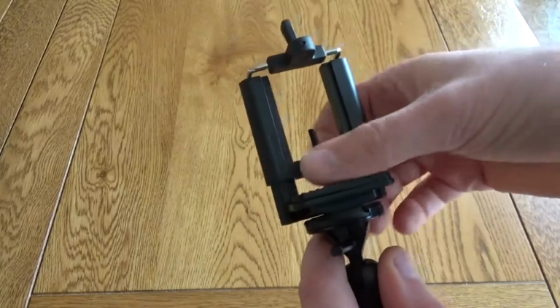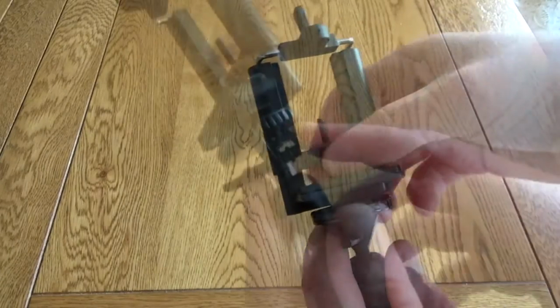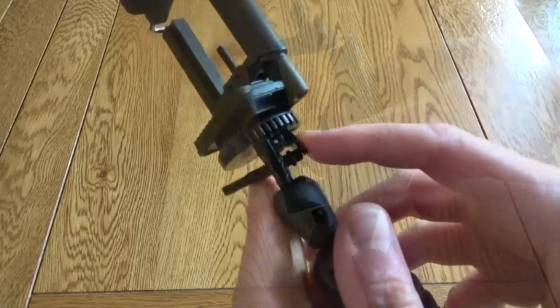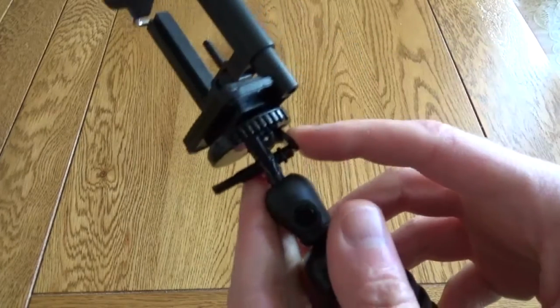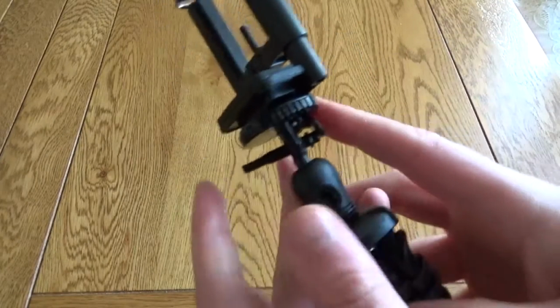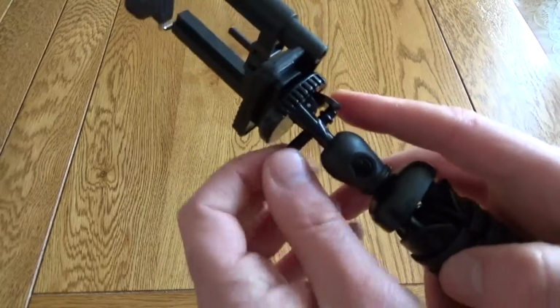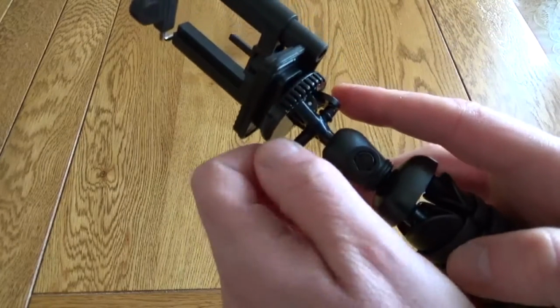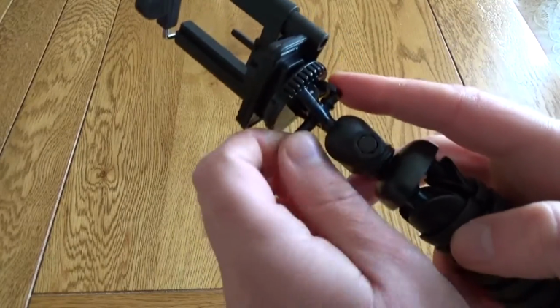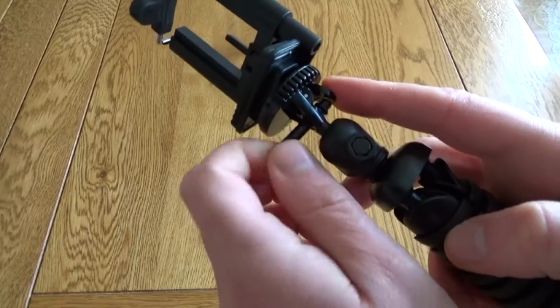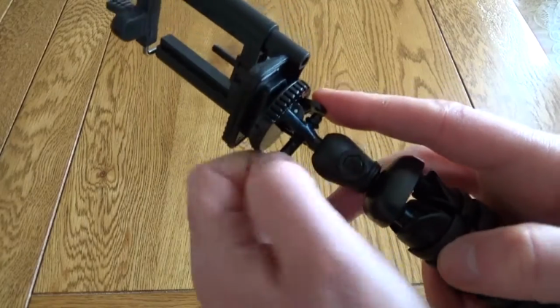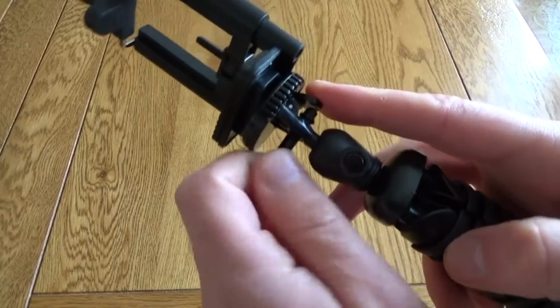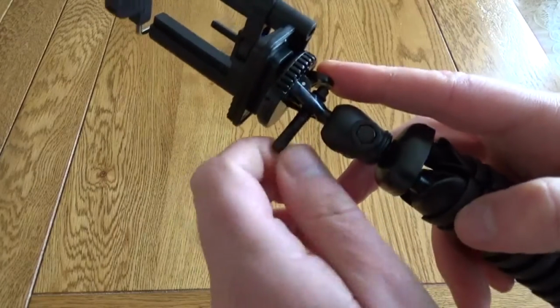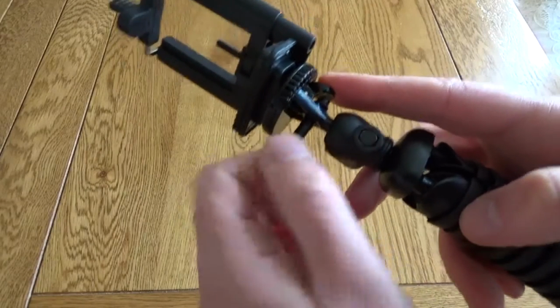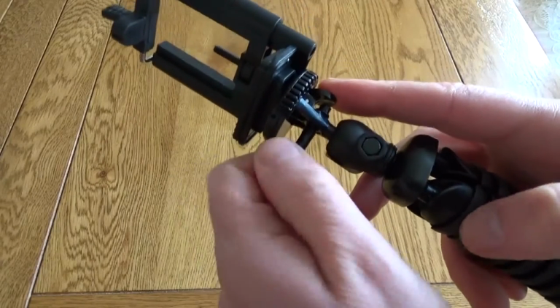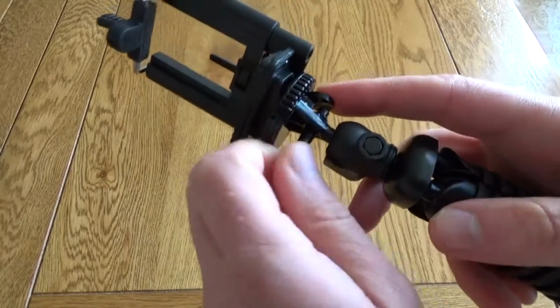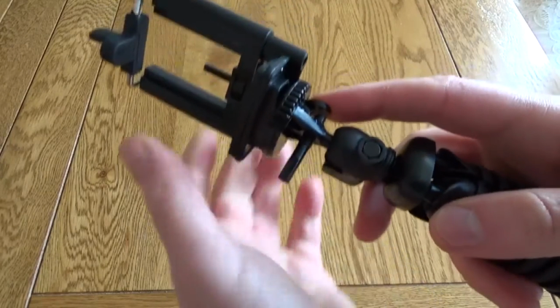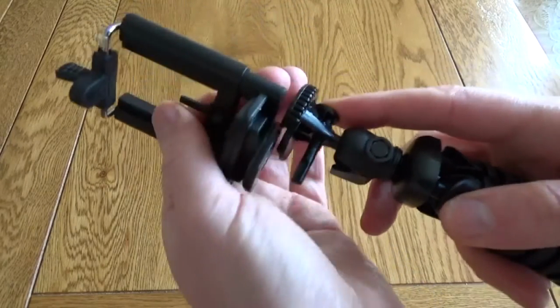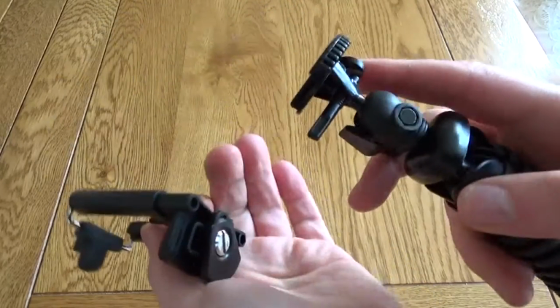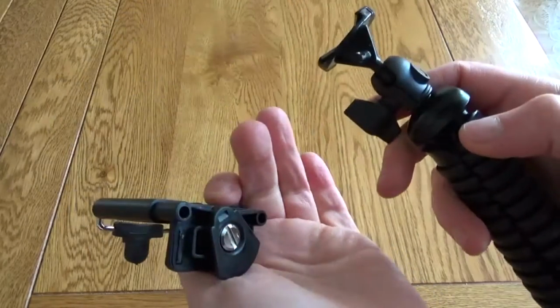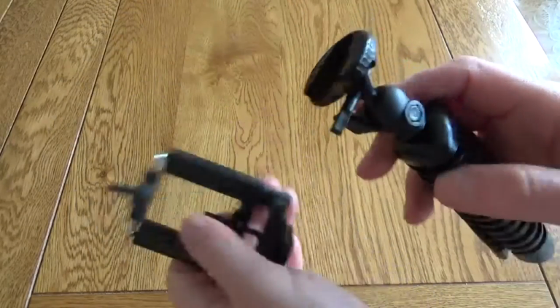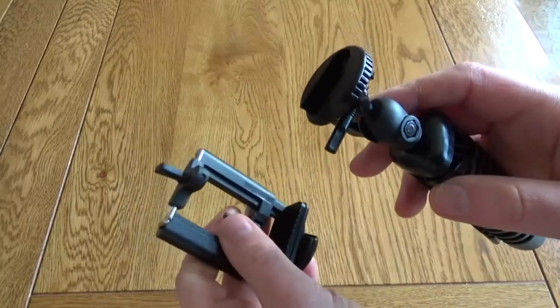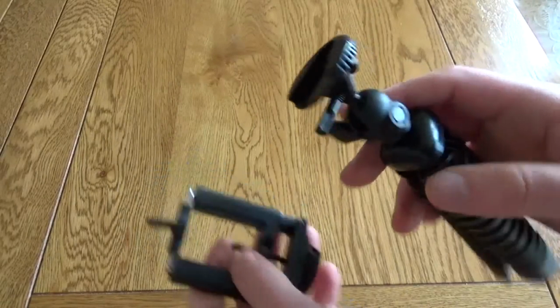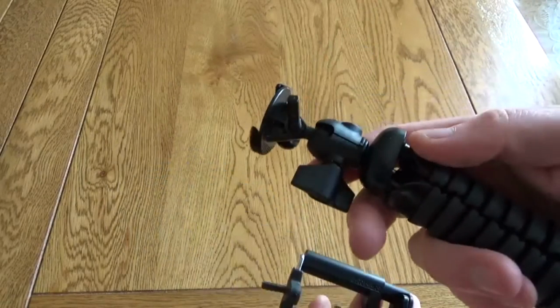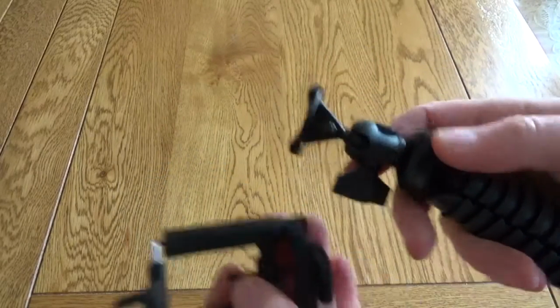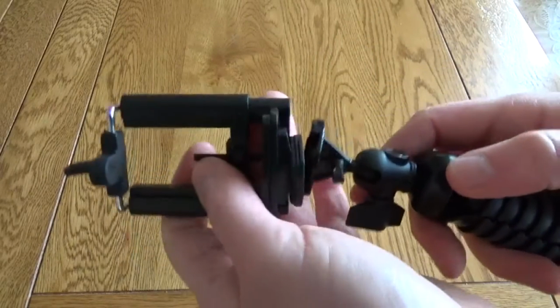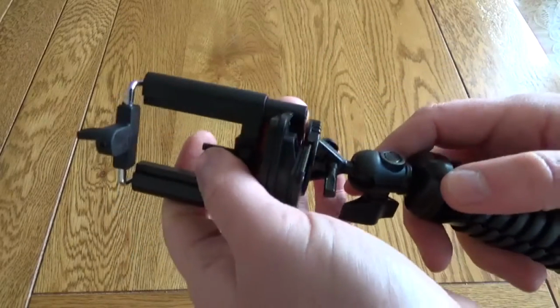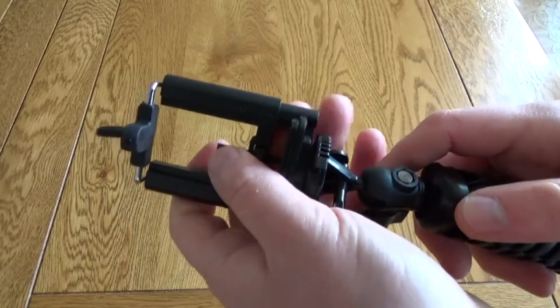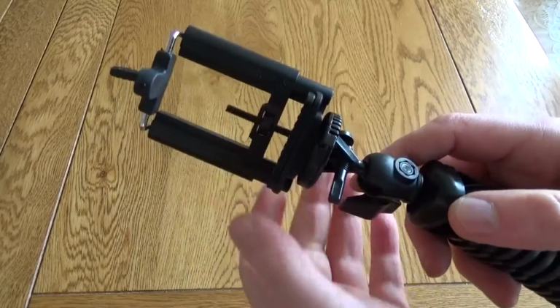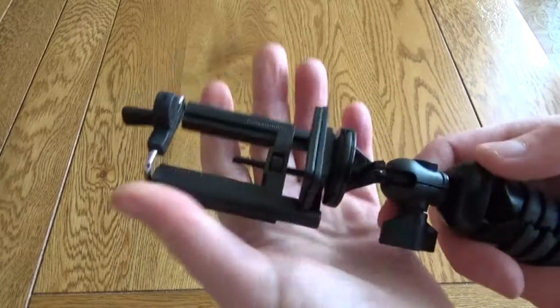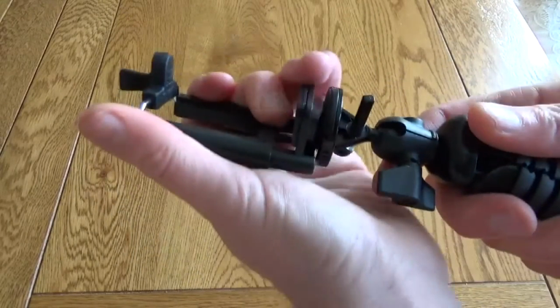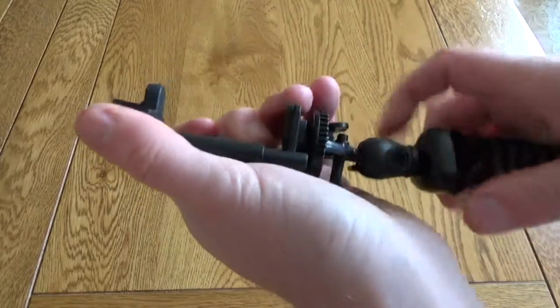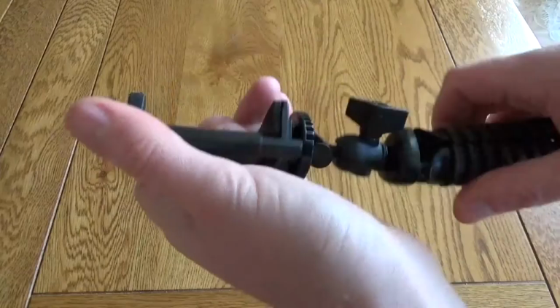At the bottom you might notice the quick release, and I've not seen this feature before. It's got a little lock on it to prevent you from accidentally releasing whatever you've got on top — you just slide that in for a quick release, or you can lock it shut.